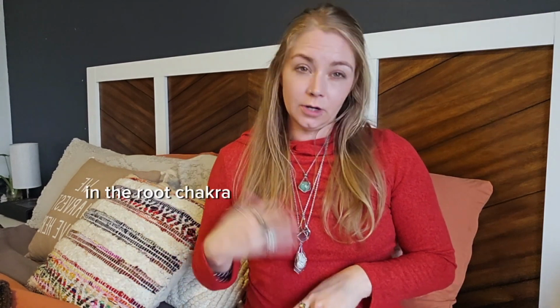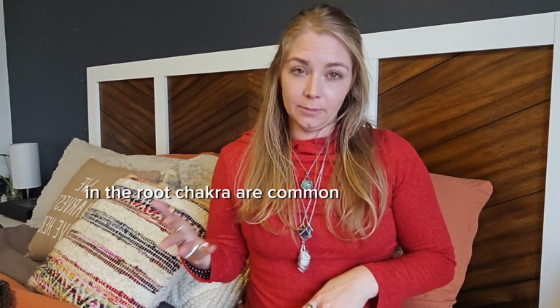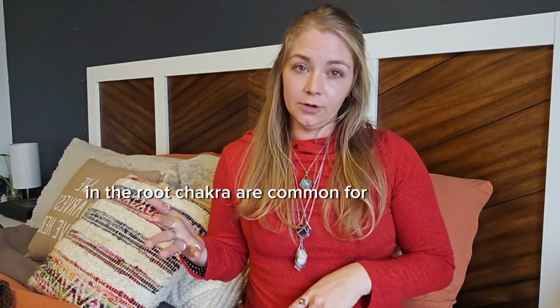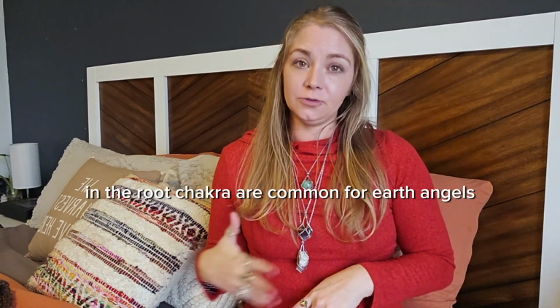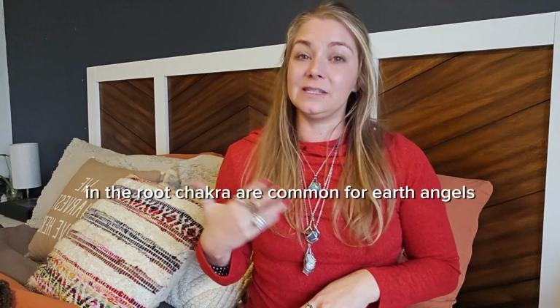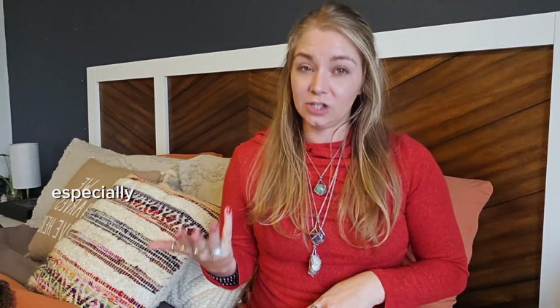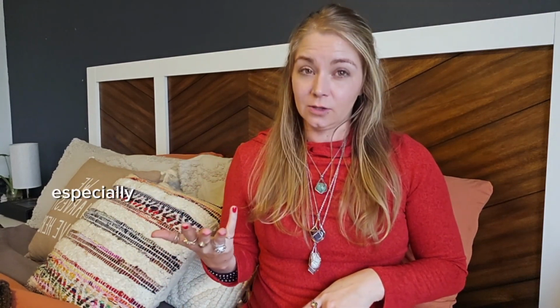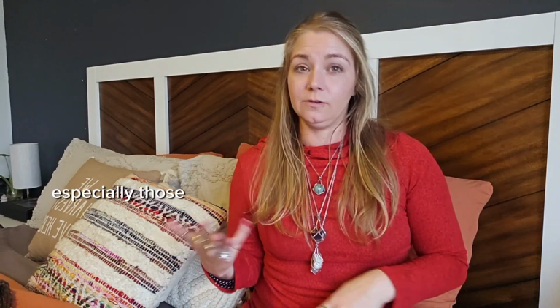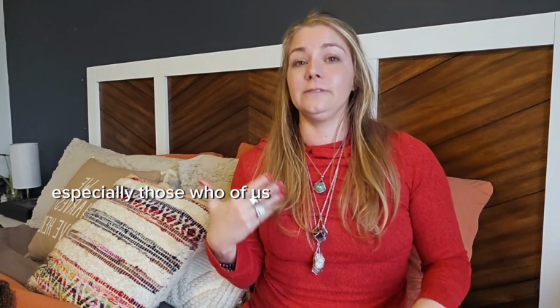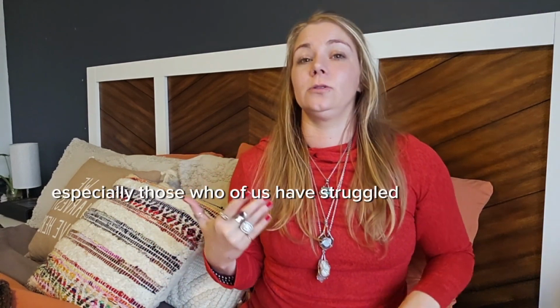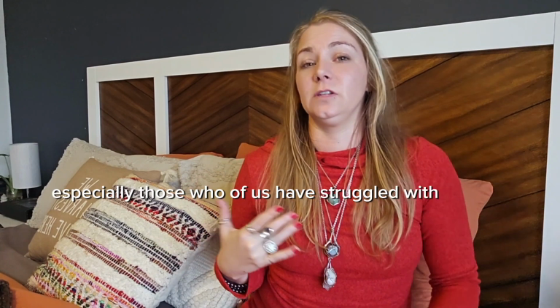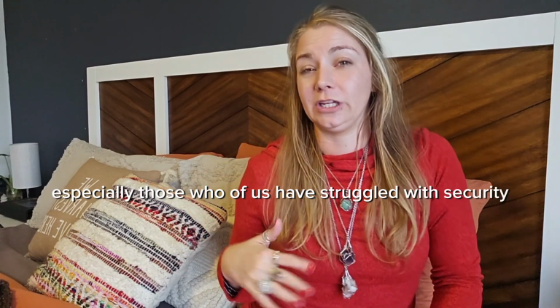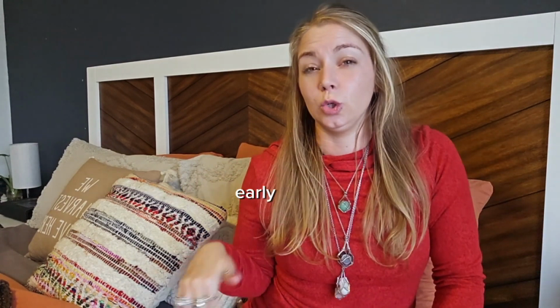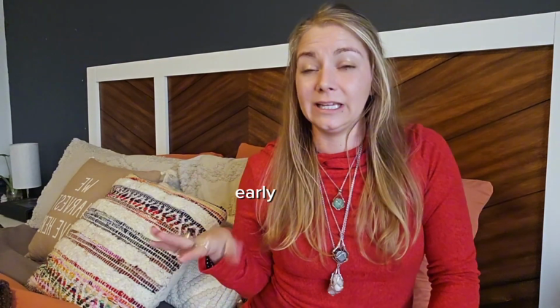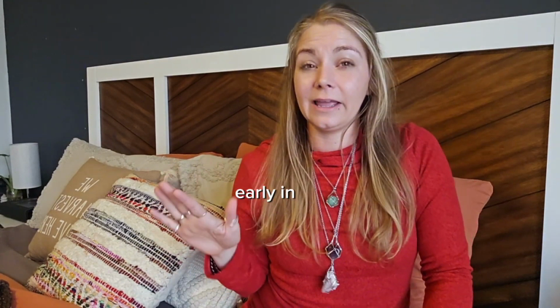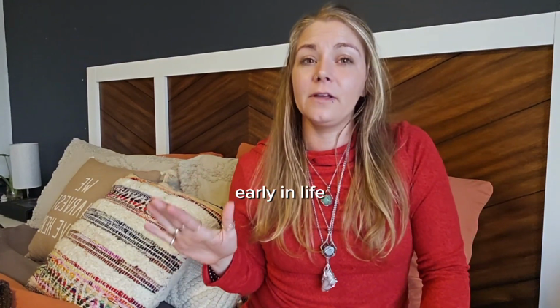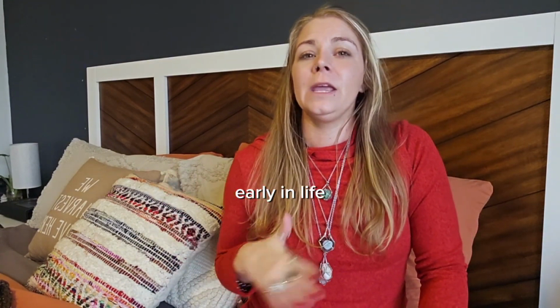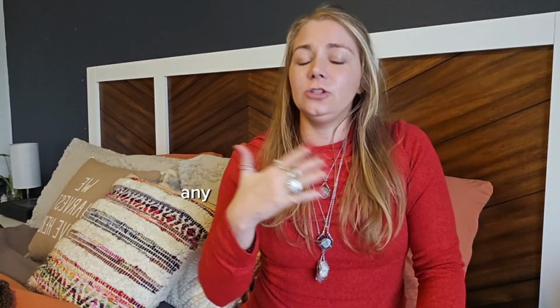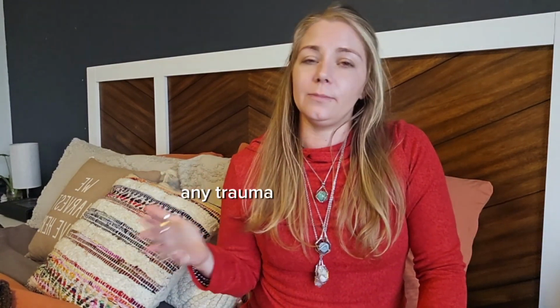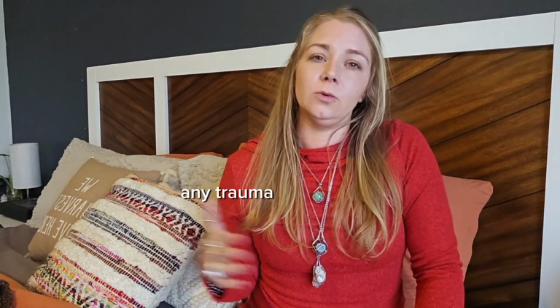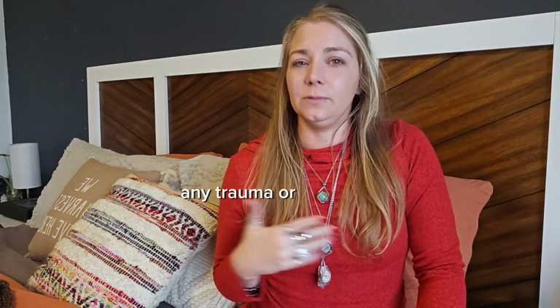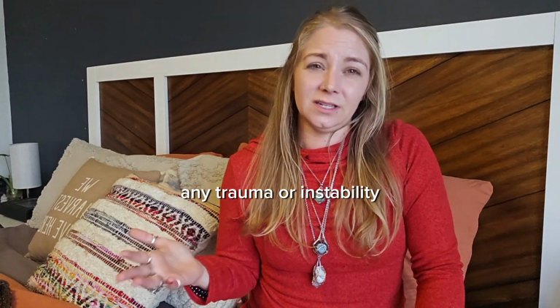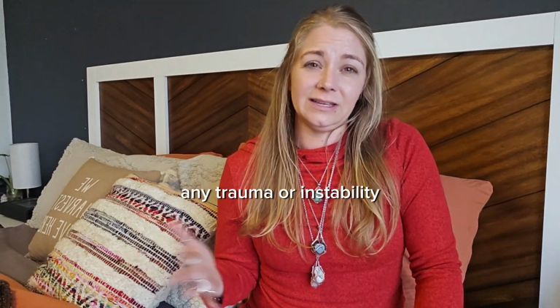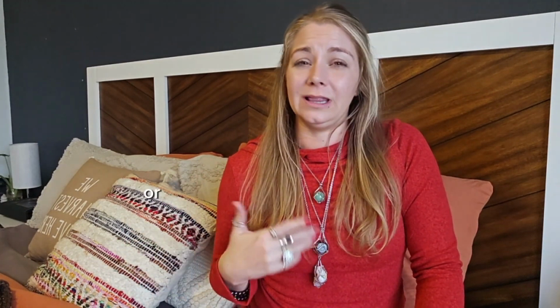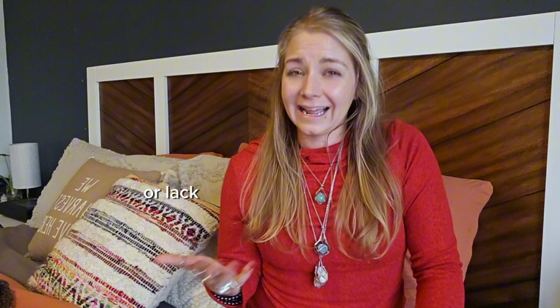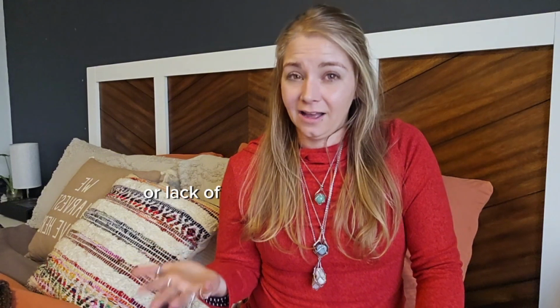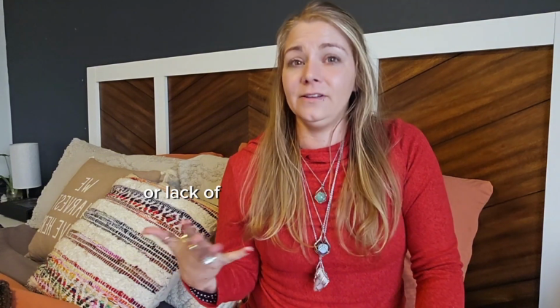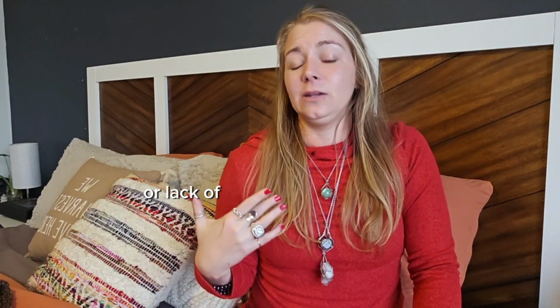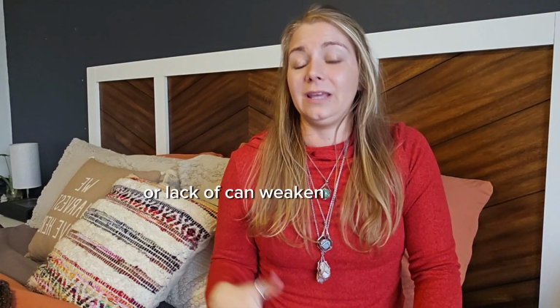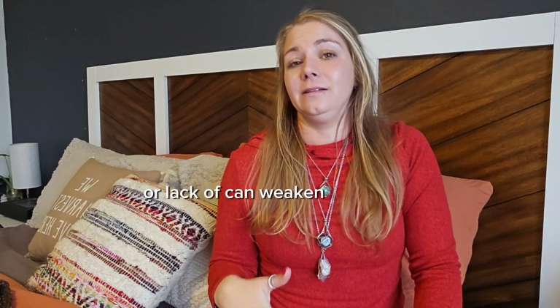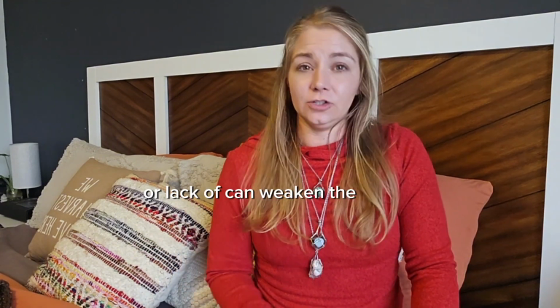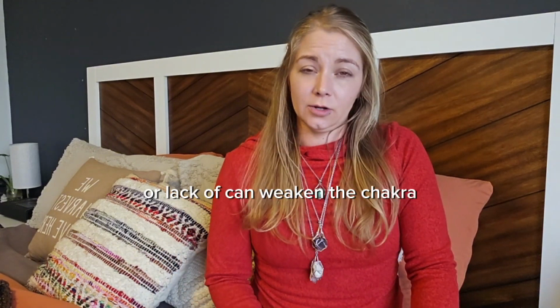Imbalances in the root chakra are common, especially for earth angels — those of us who have struggled with security early in life. Any trauma, instability, or lack can weaken the chakra.